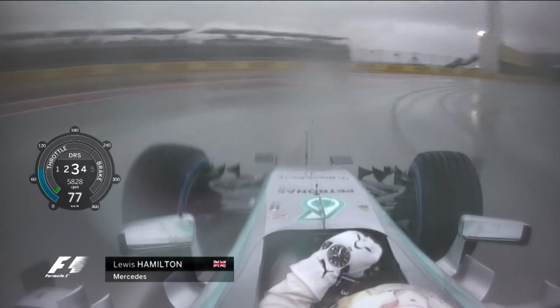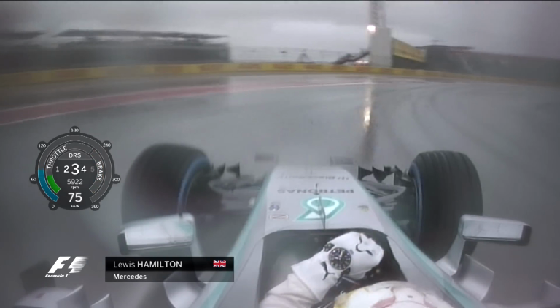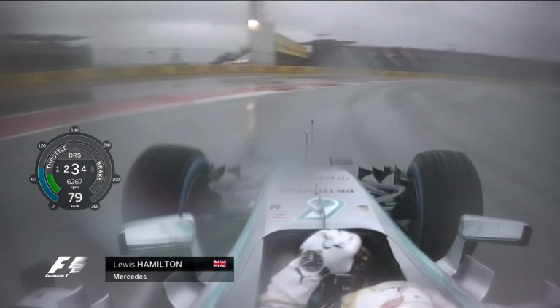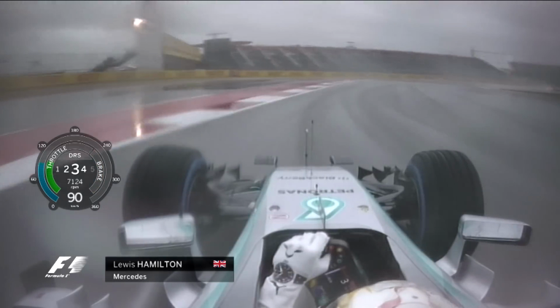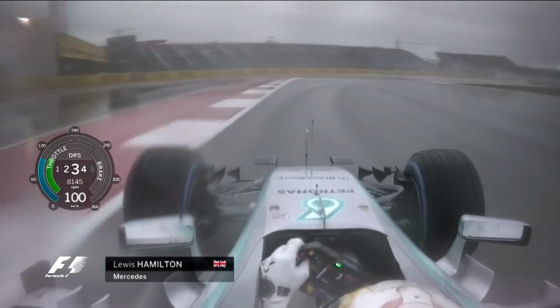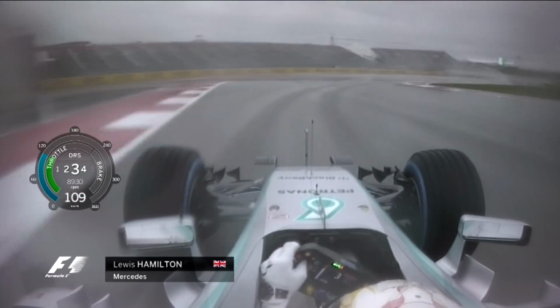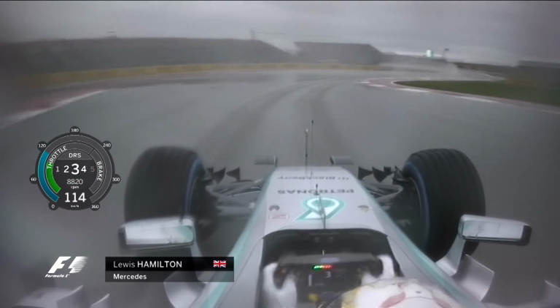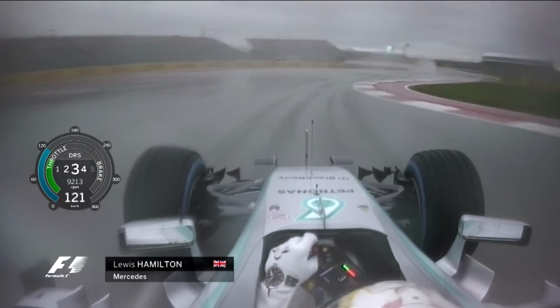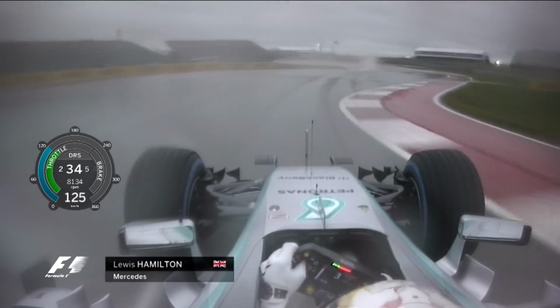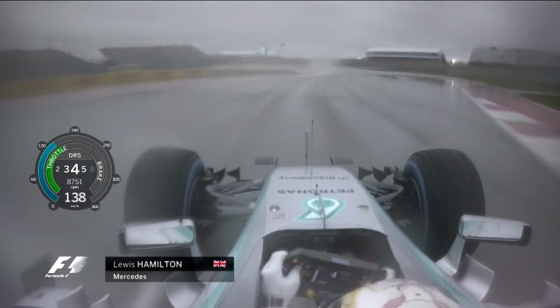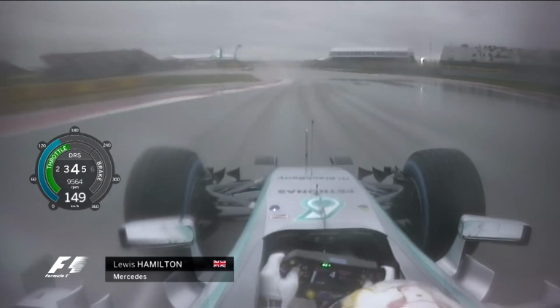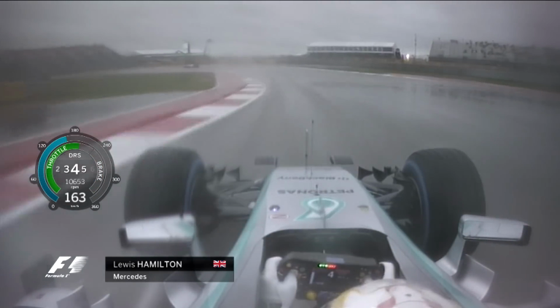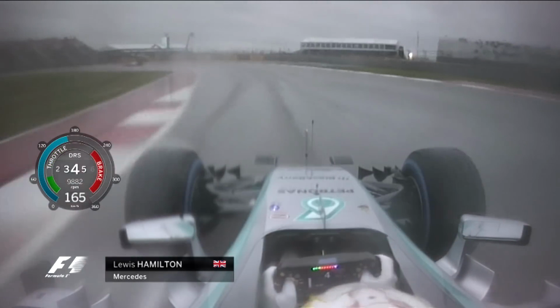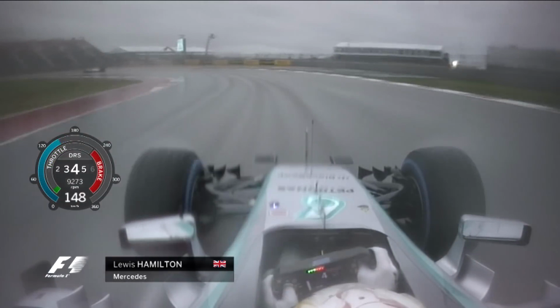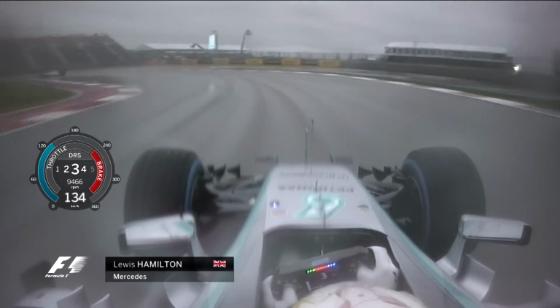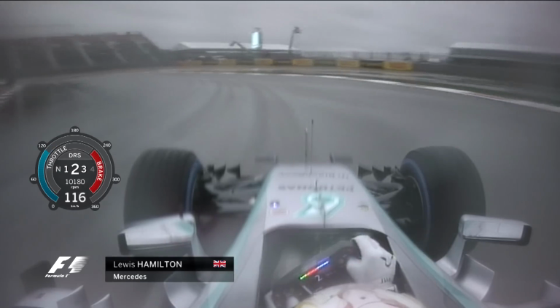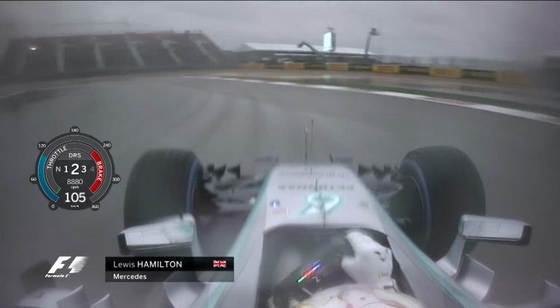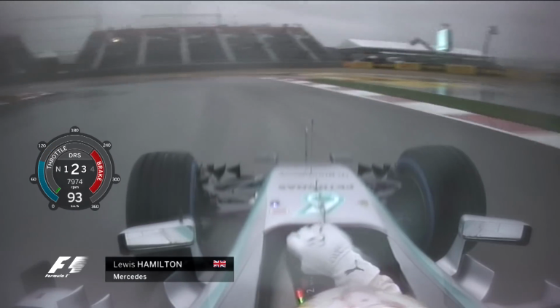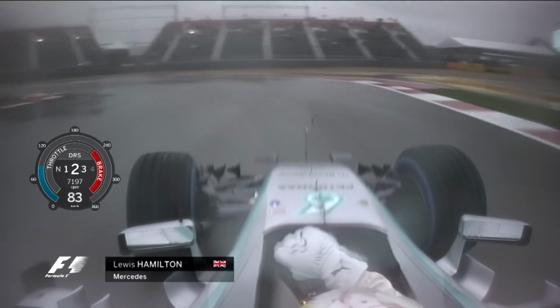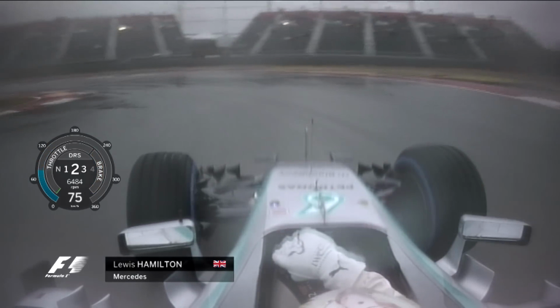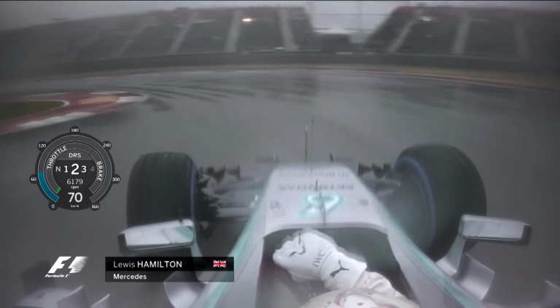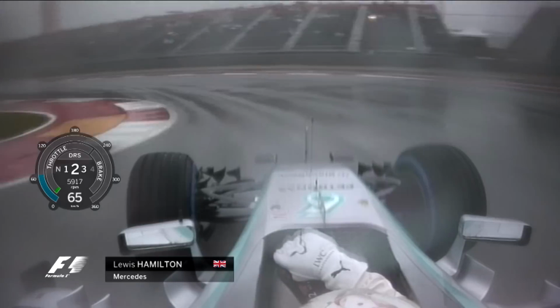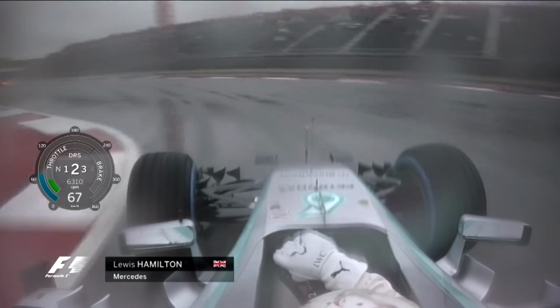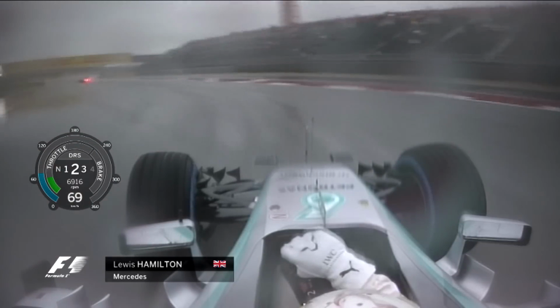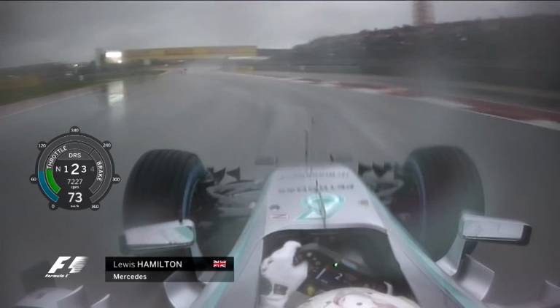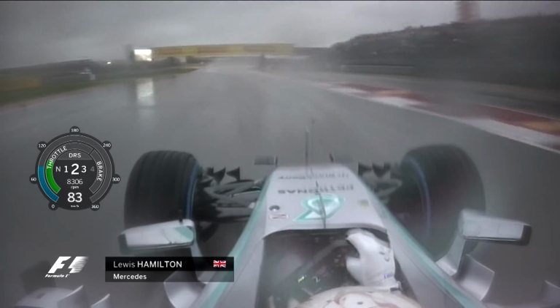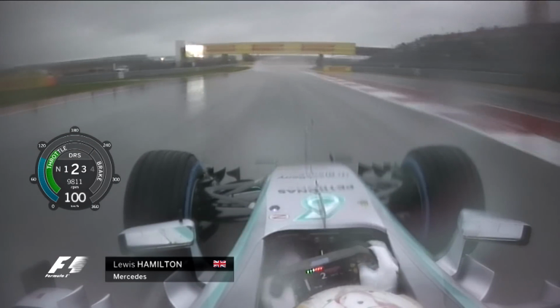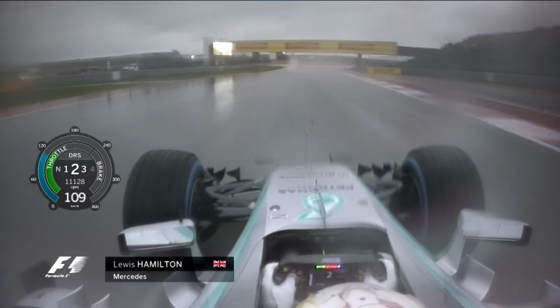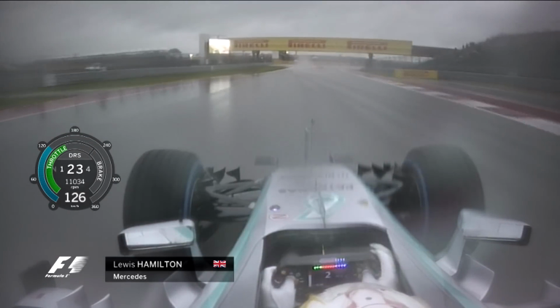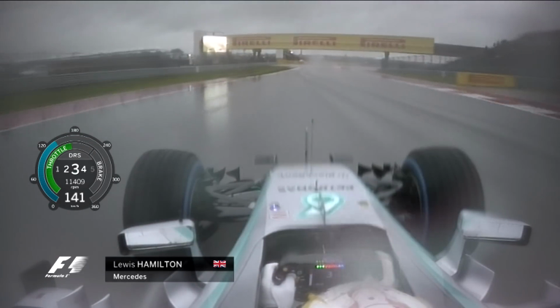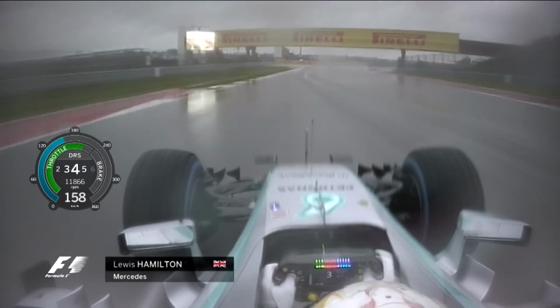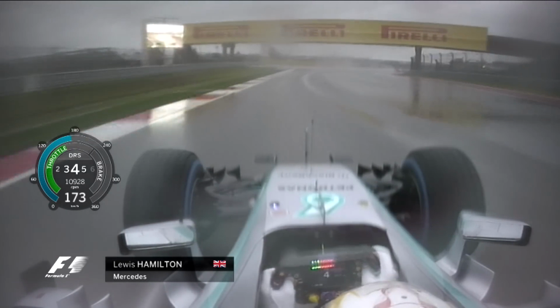Again, you can see that wide line as he goes through the kink at Turn 13, and then into this little tricky infield section. Again in the dry, this very wide line, cutting back to the apex.